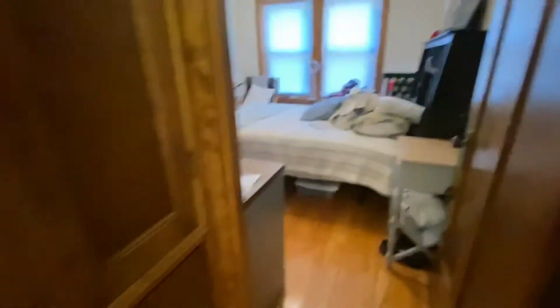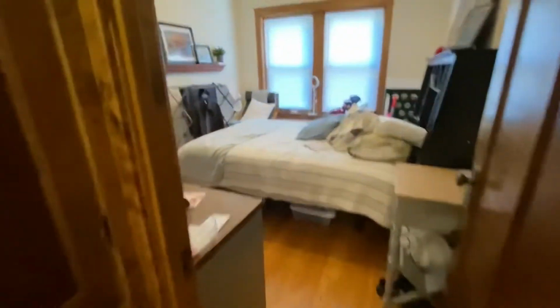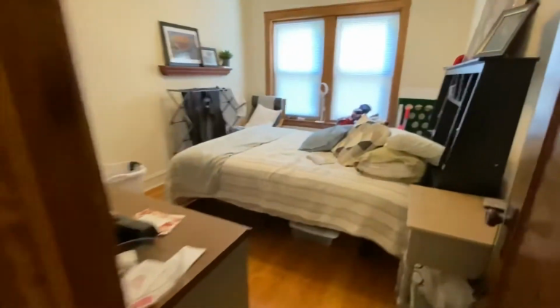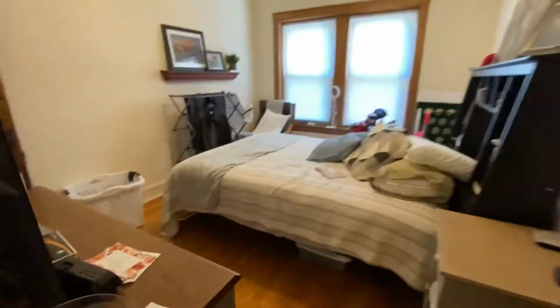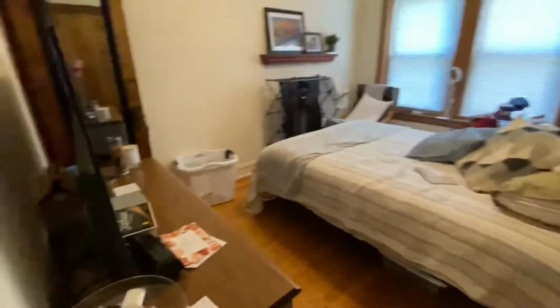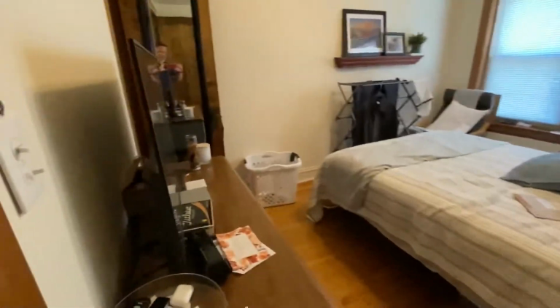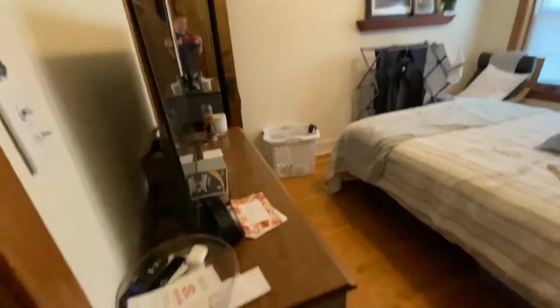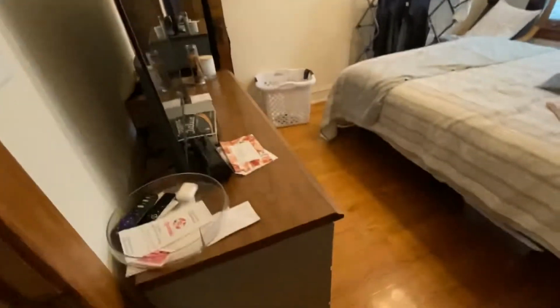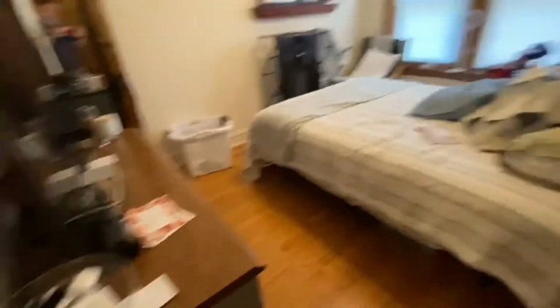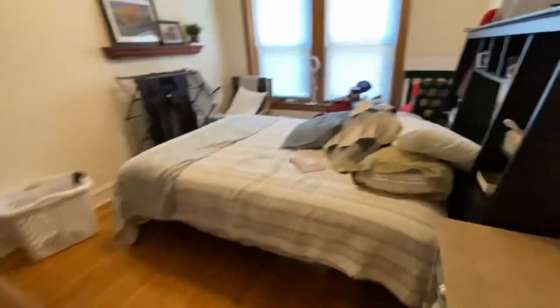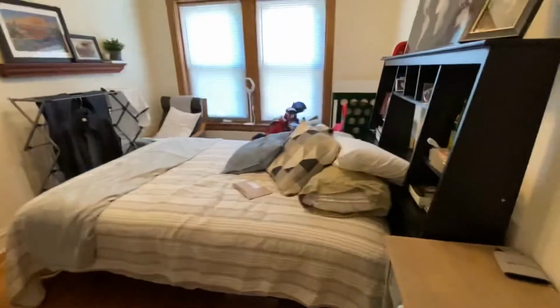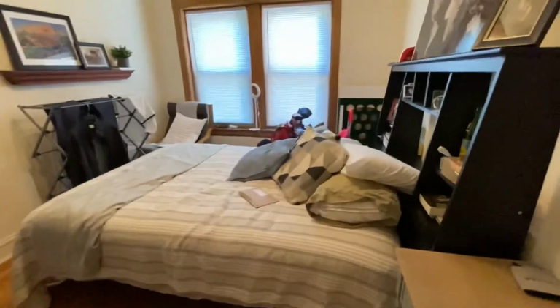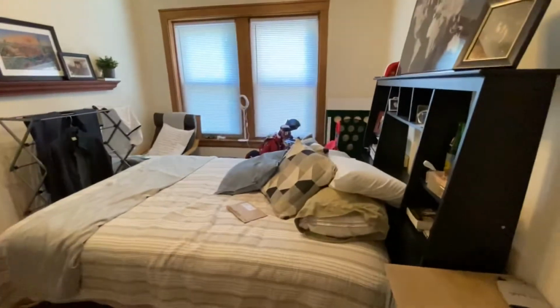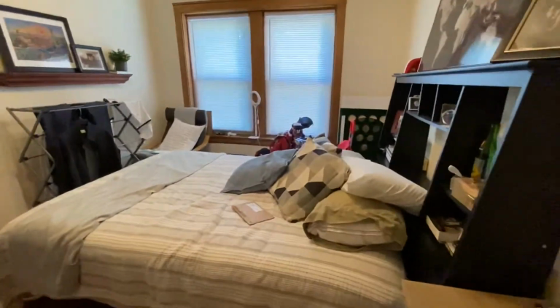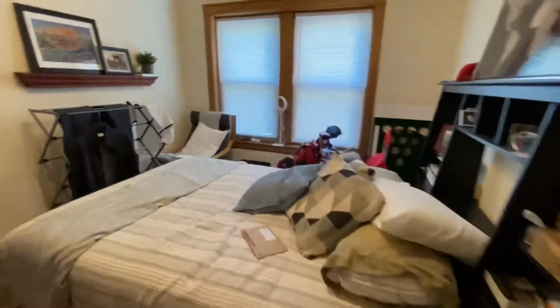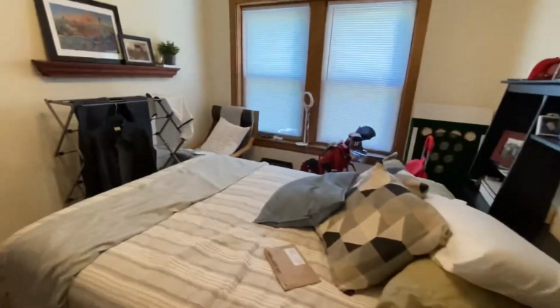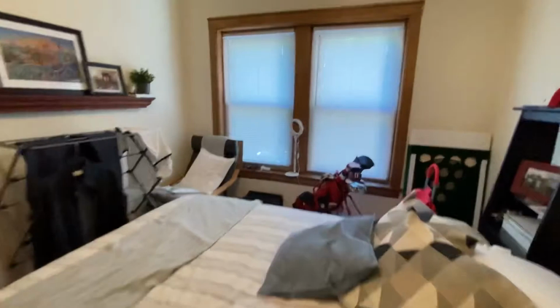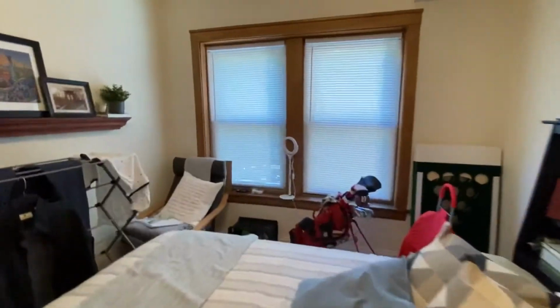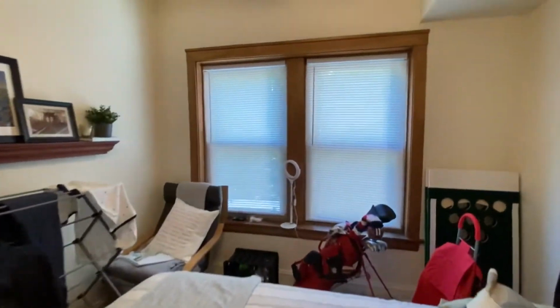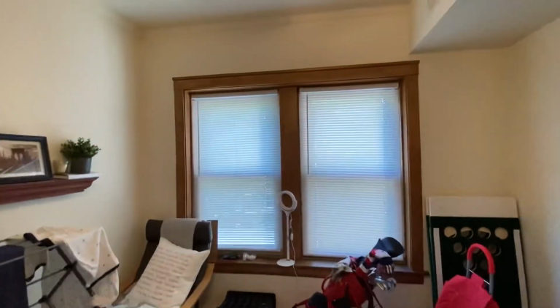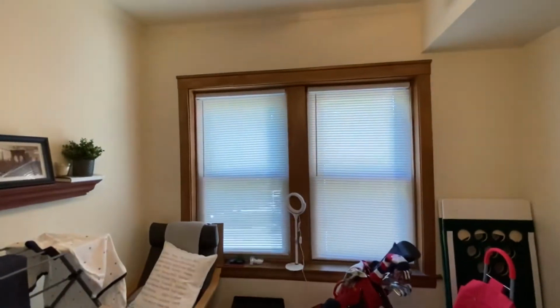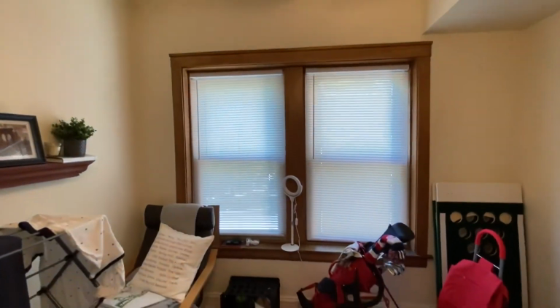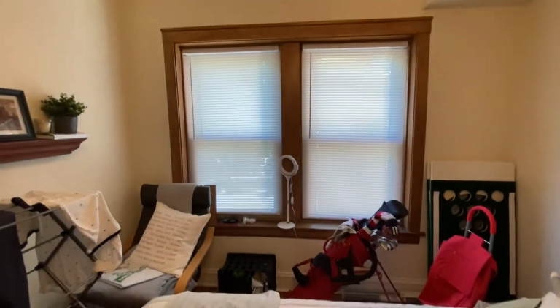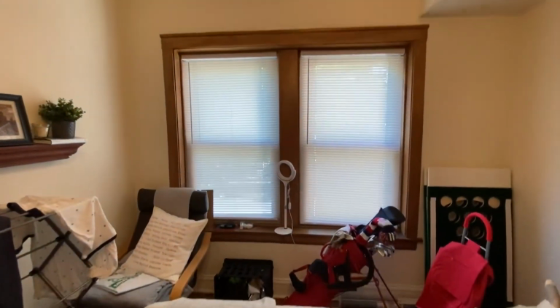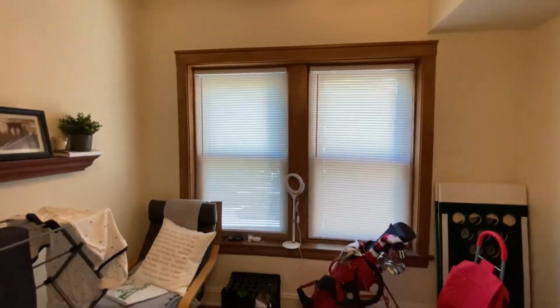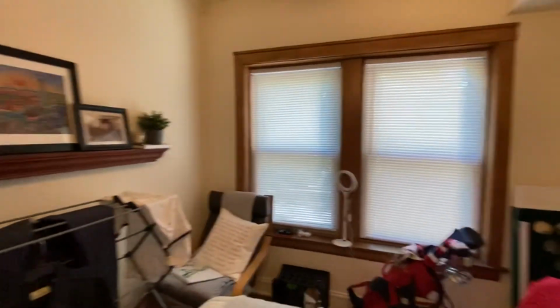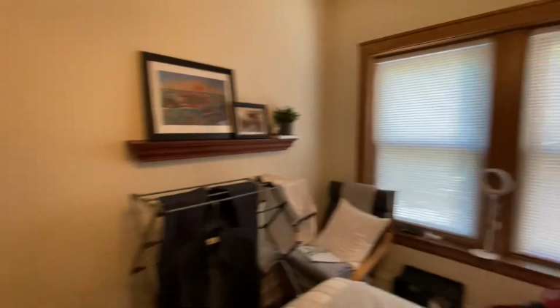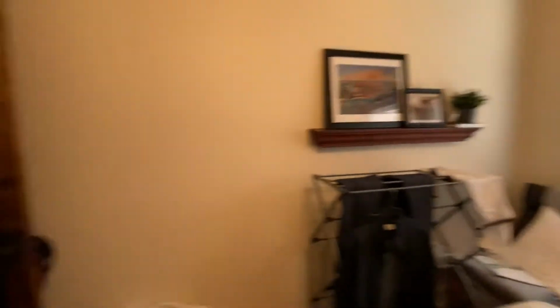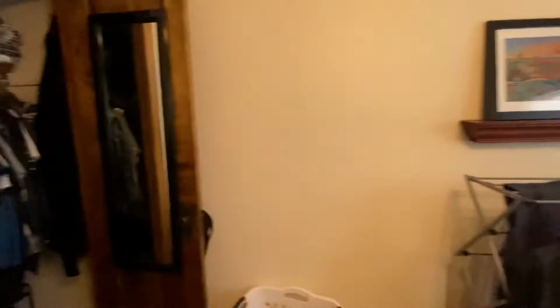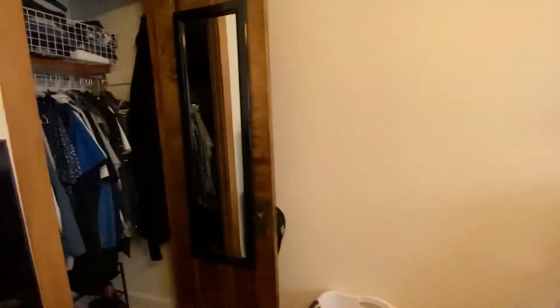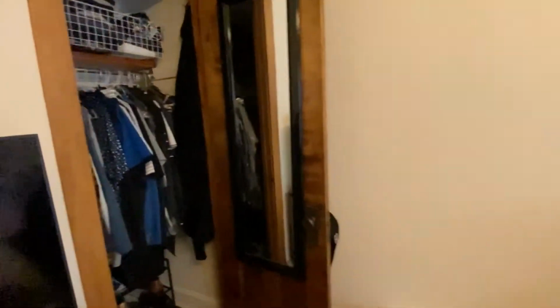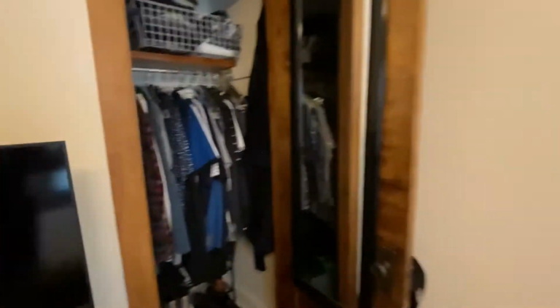The front bedroom is a bit smaller, but still fits a nice dresser and a queen-size bed. It faces out to Addison Street, like that nice sunroom did, and has a closet.